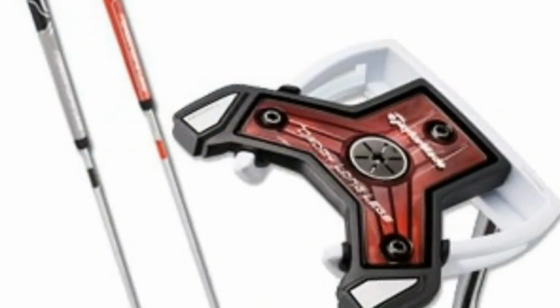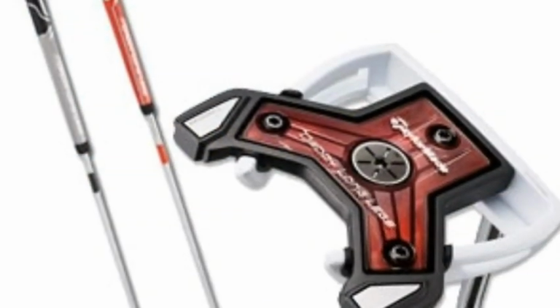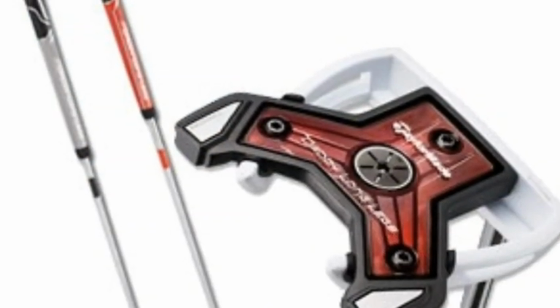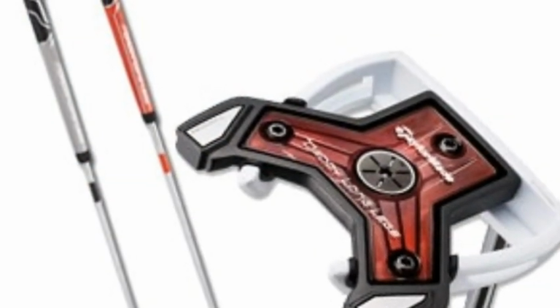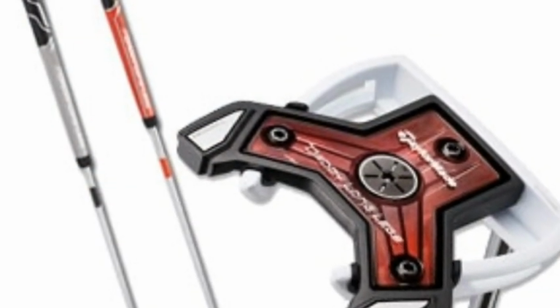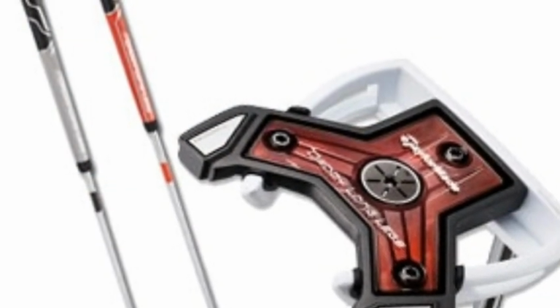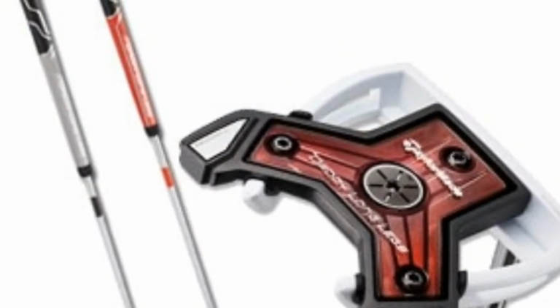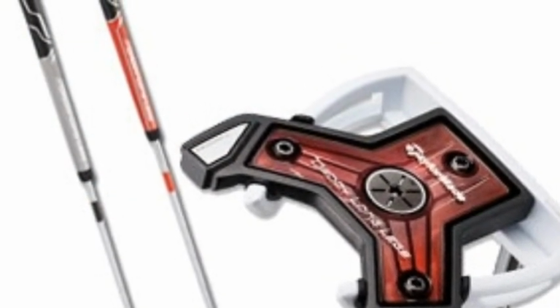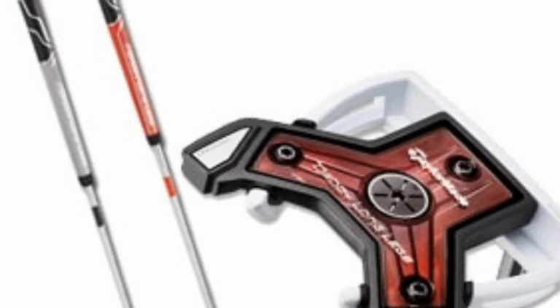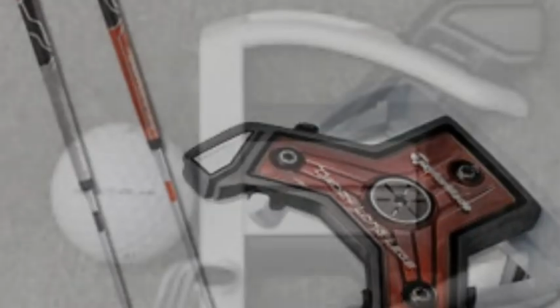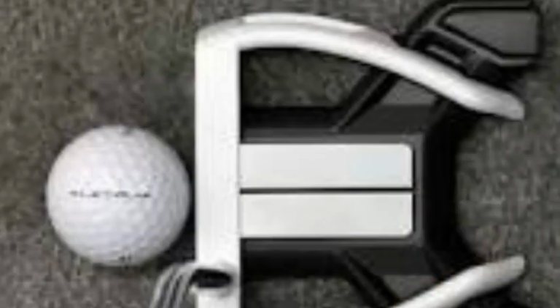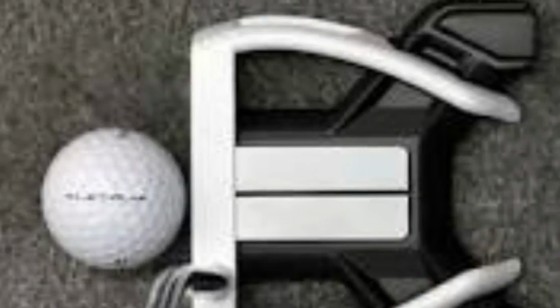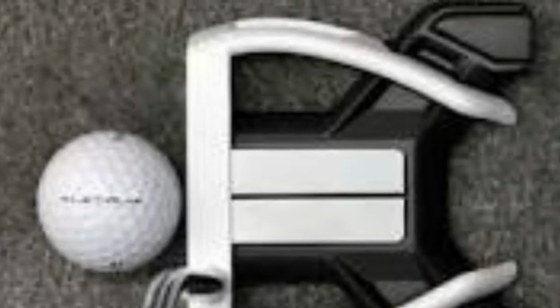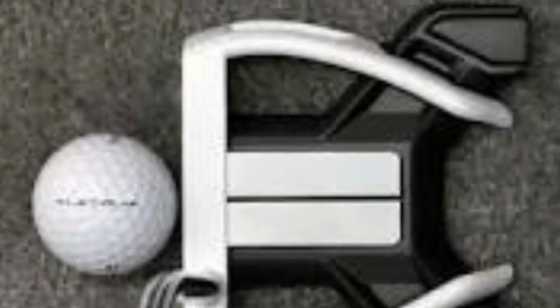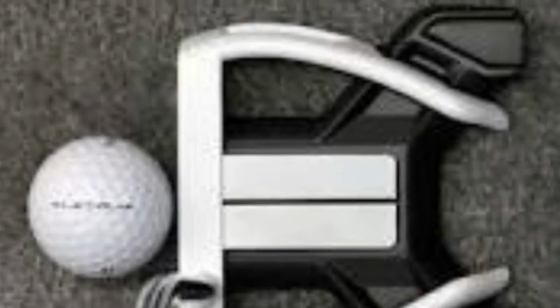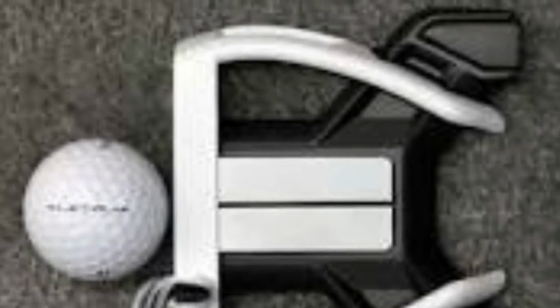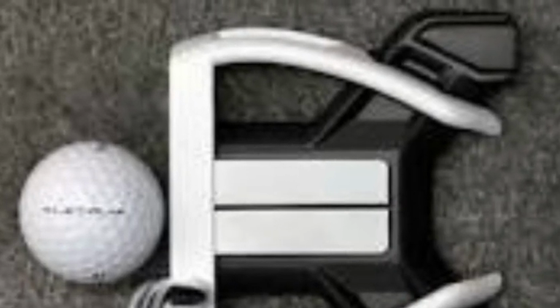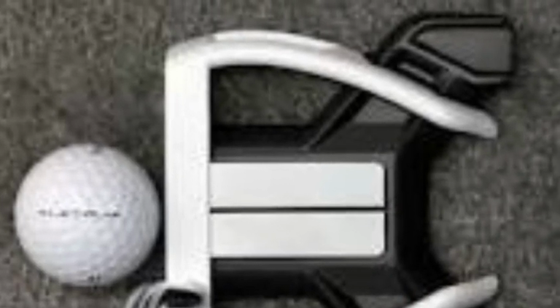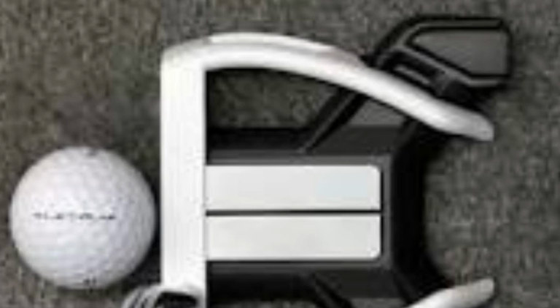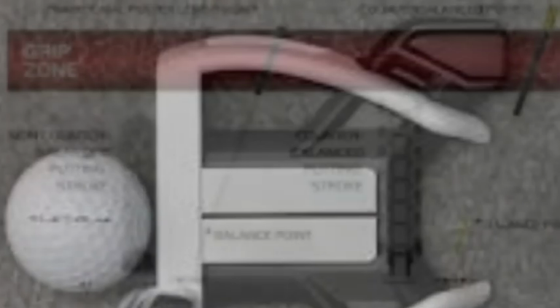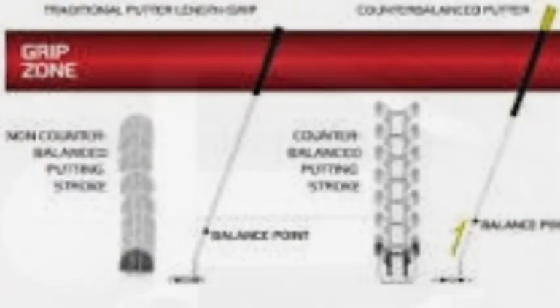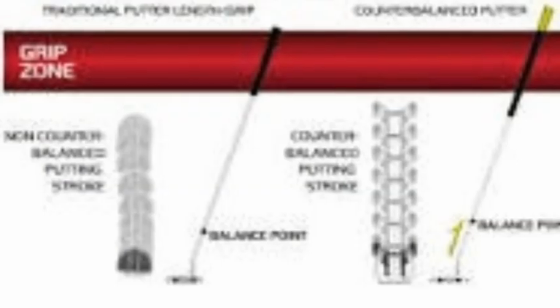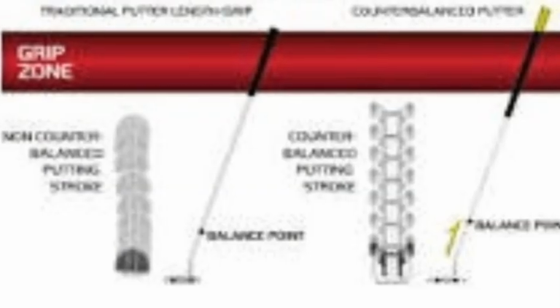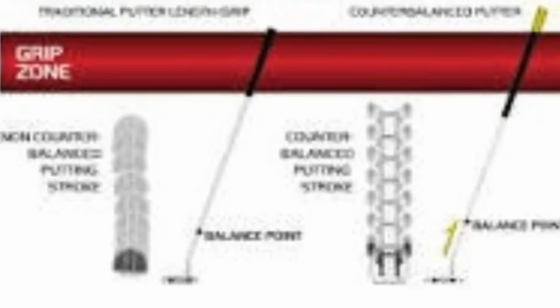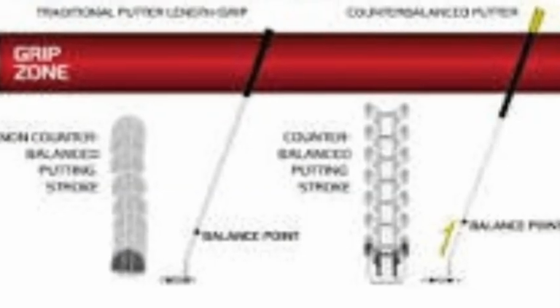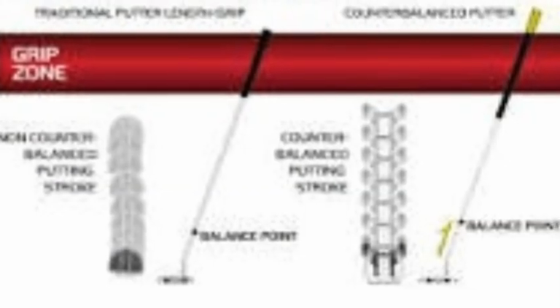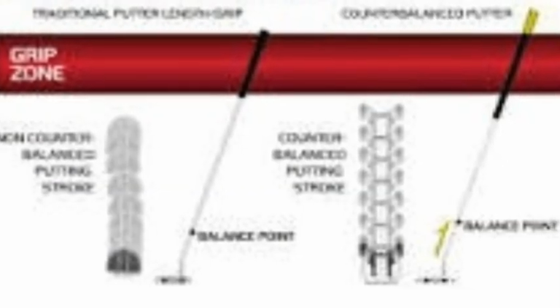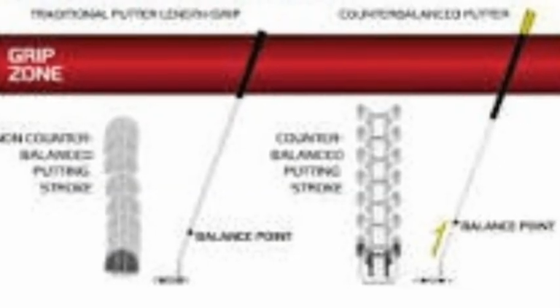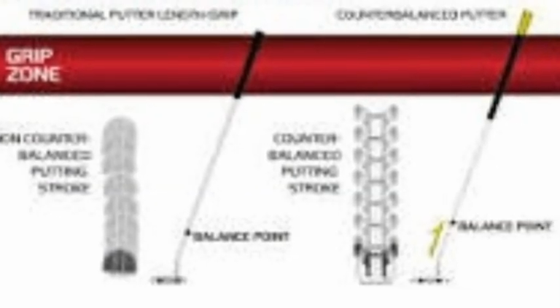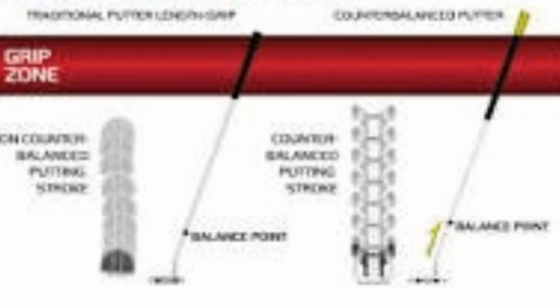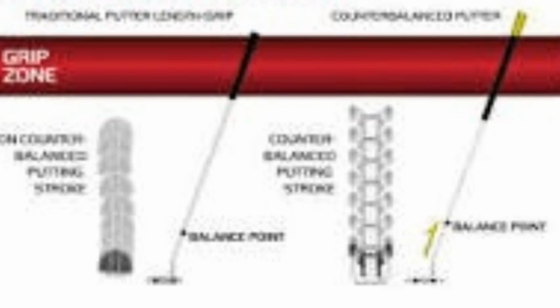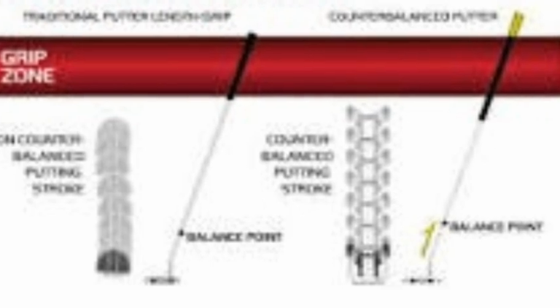As some of you may or may not have heard, the TaylorMade Daddy Long Legs Putter is one of the first counterbalance putters. What this is, is basically a putter that re-enacts the belly type putter without actually being anchored.